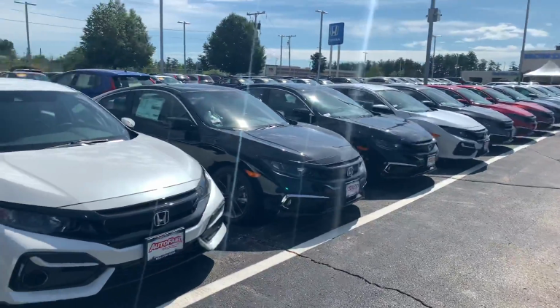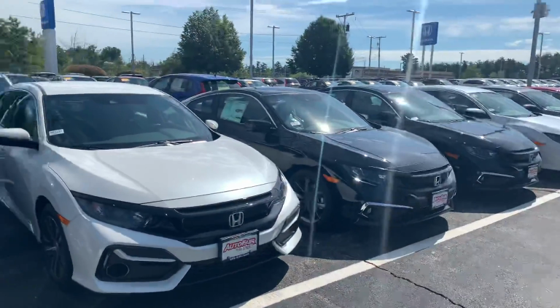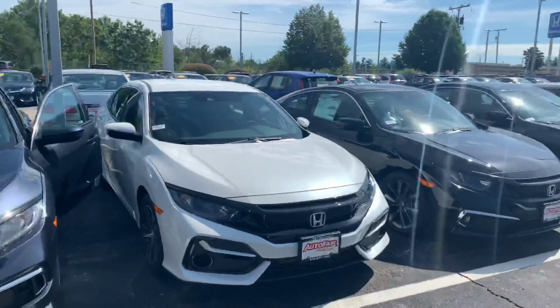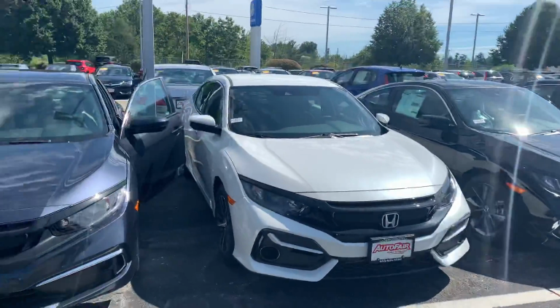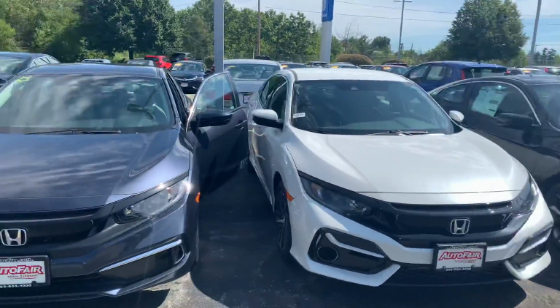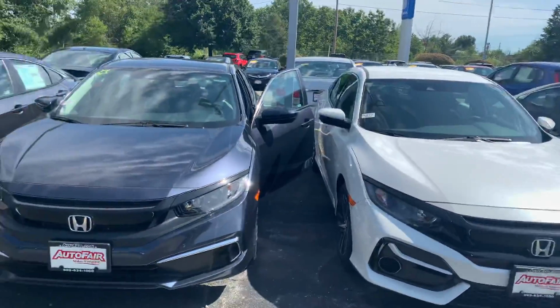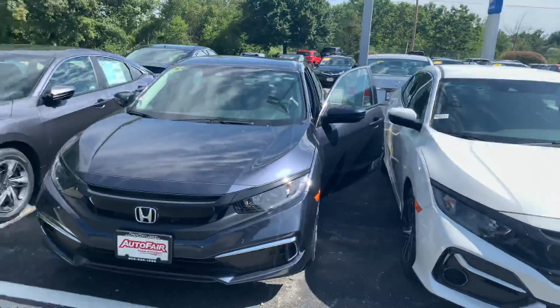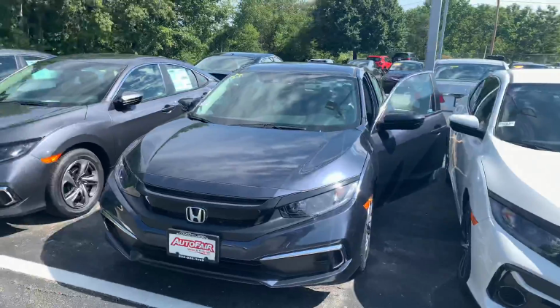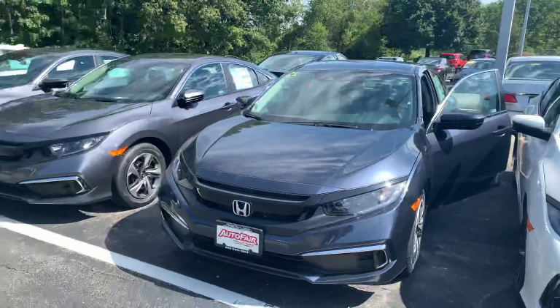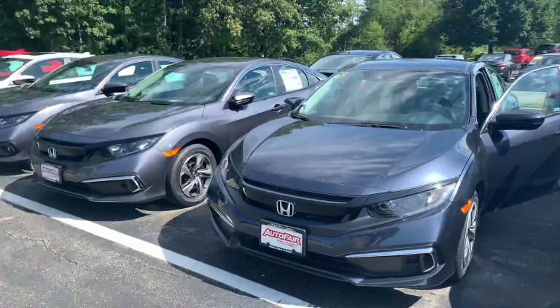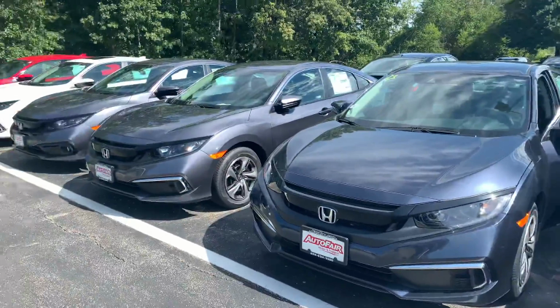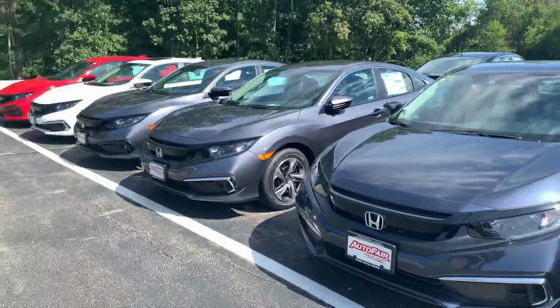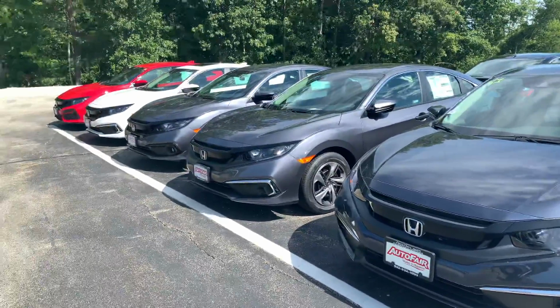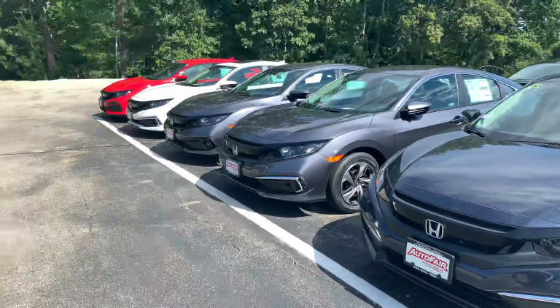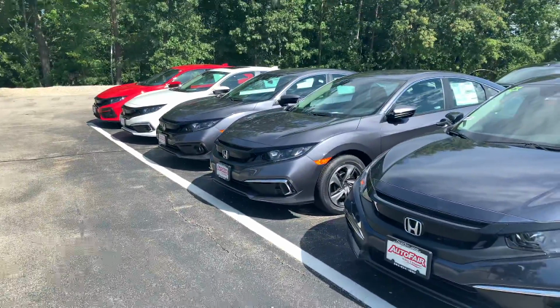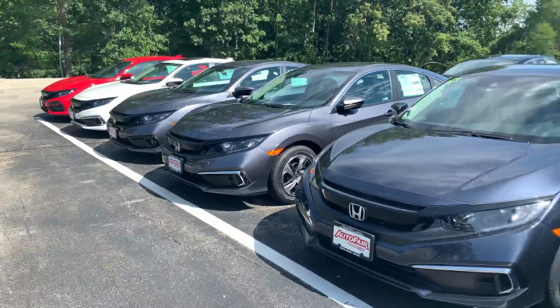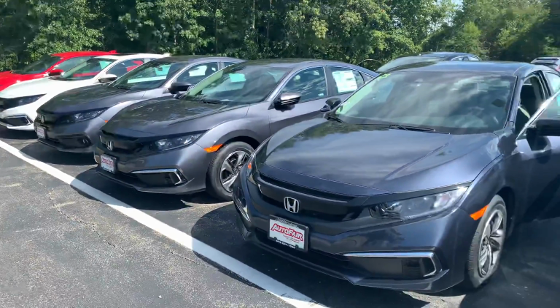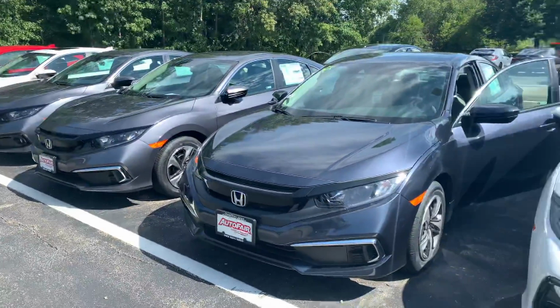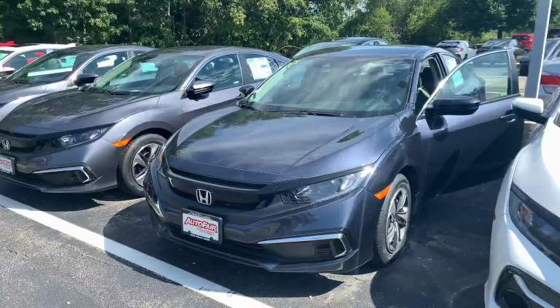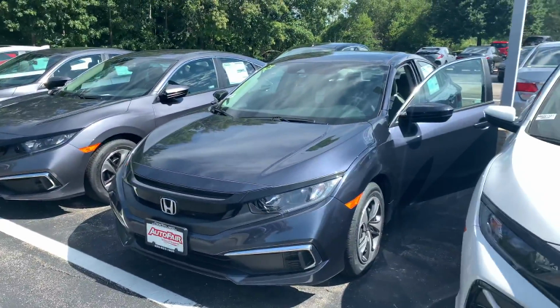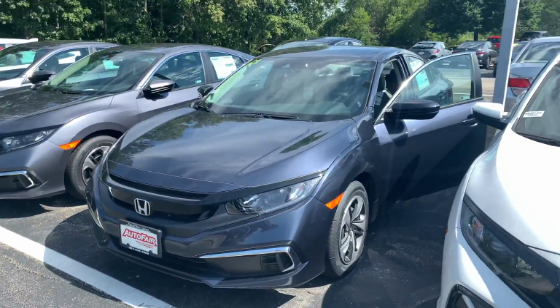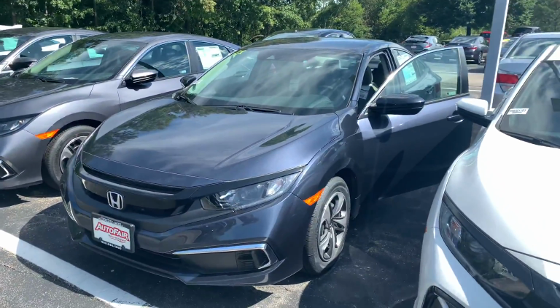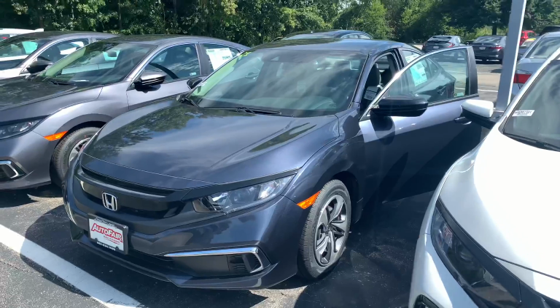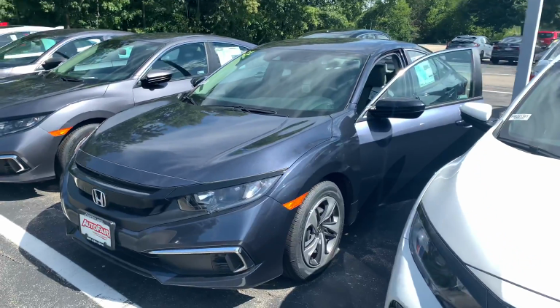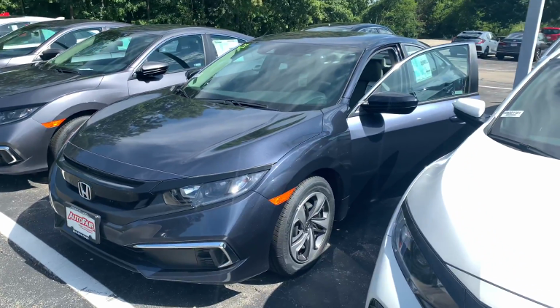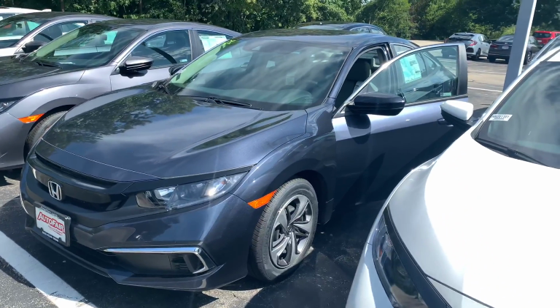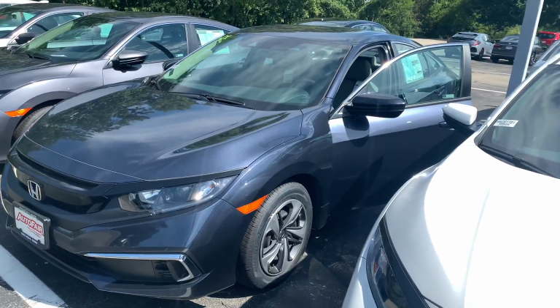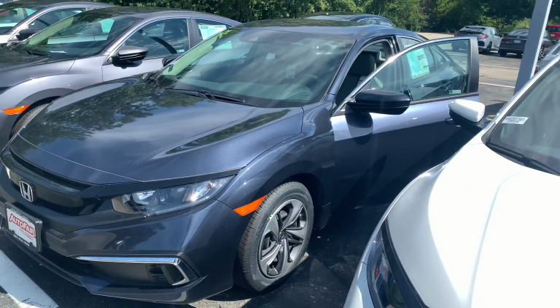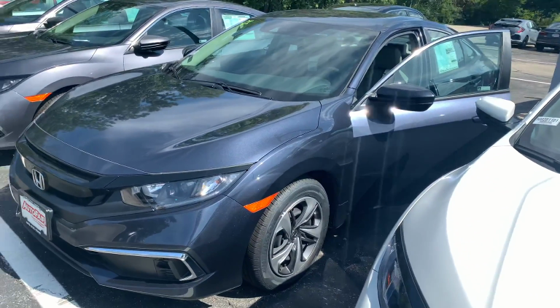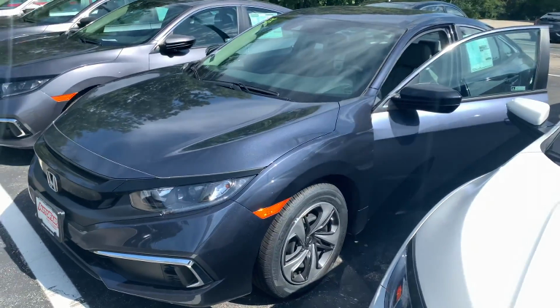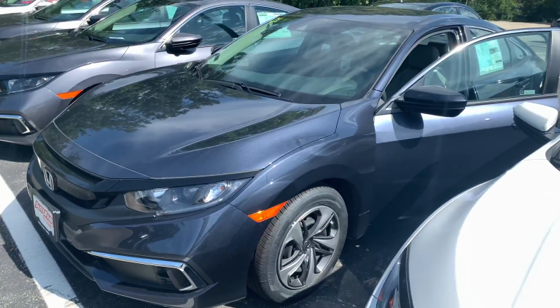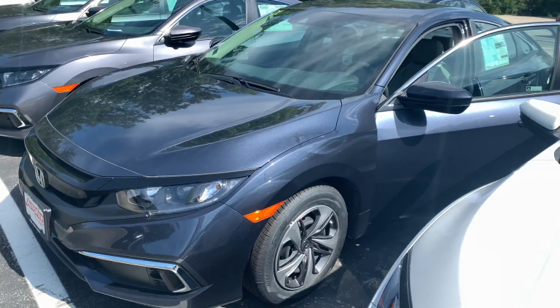We are also the back-to-back recipient of the Honda President's Award for Excellence. This is an award we have won directly from Honda a record 15 times in New England, and it is a clear testament to our commitment to customer service here at AutoFair.